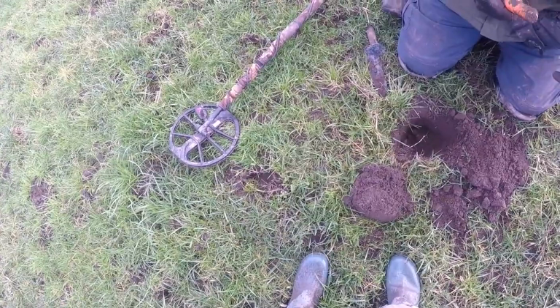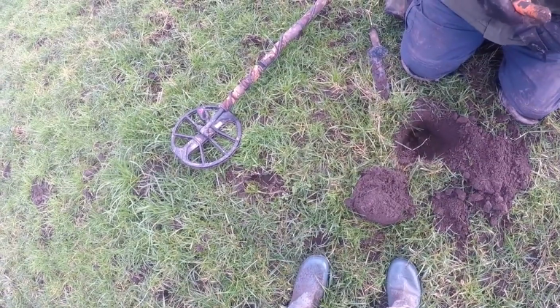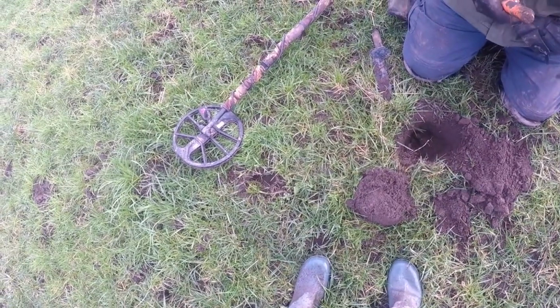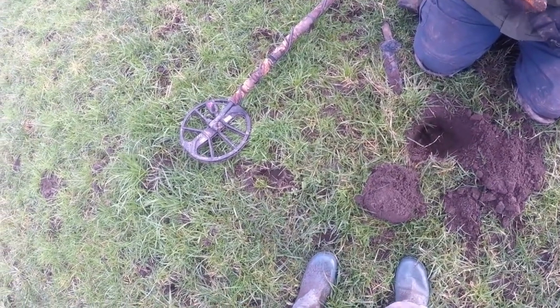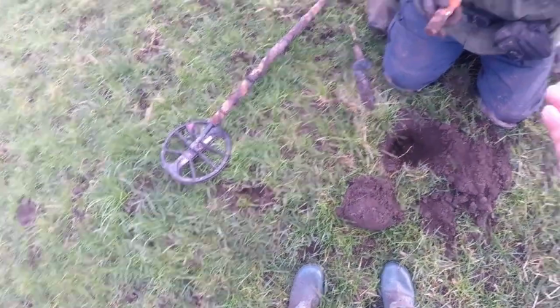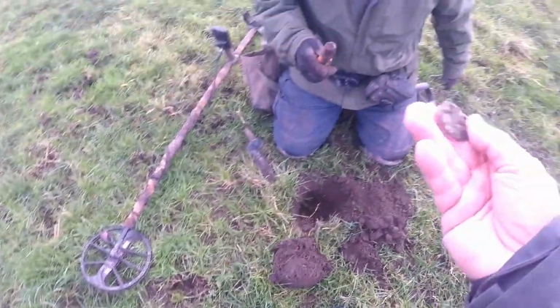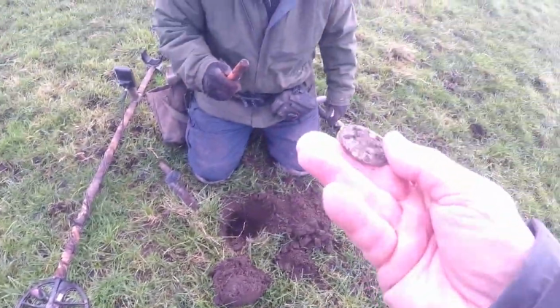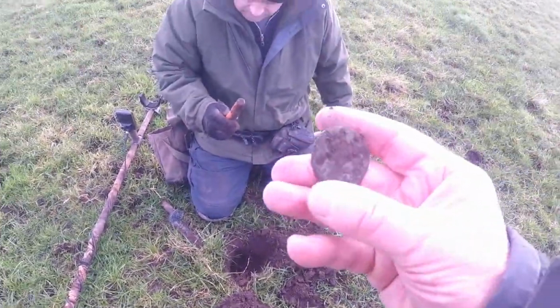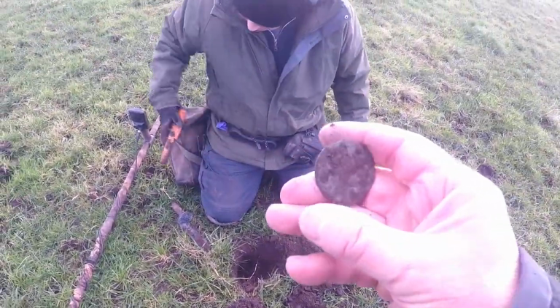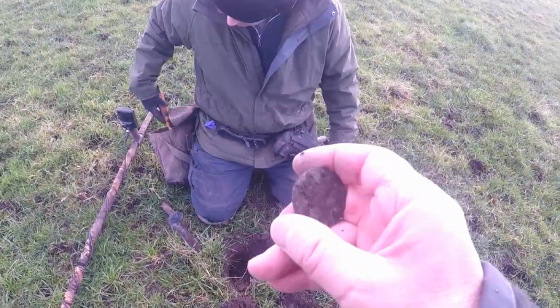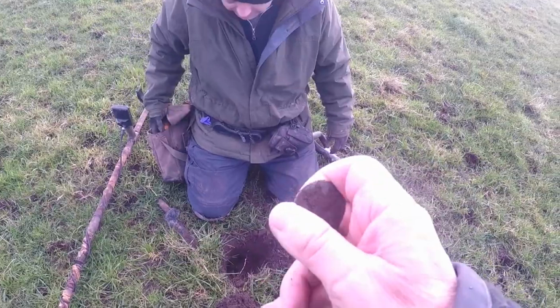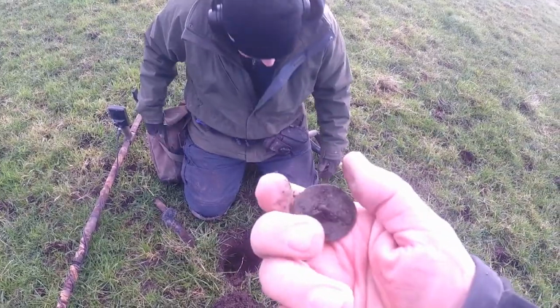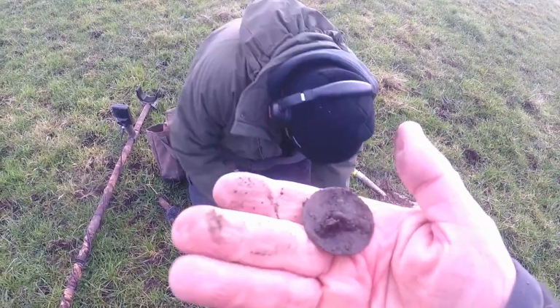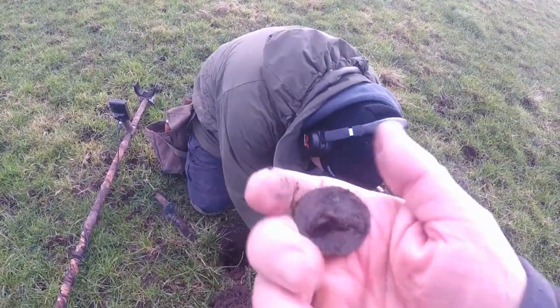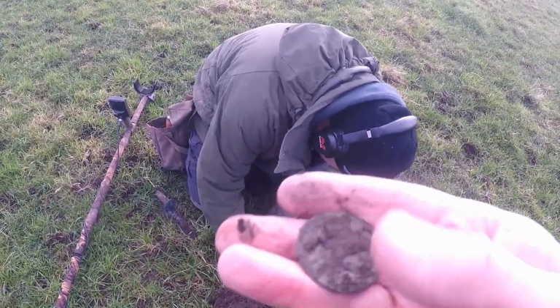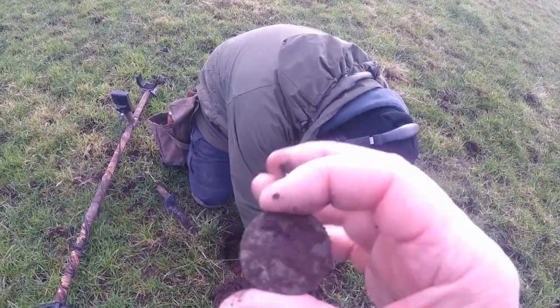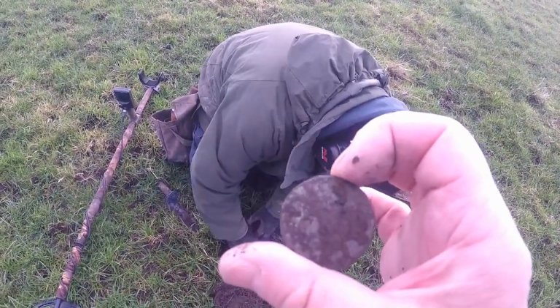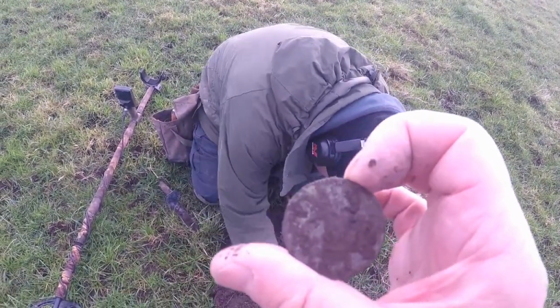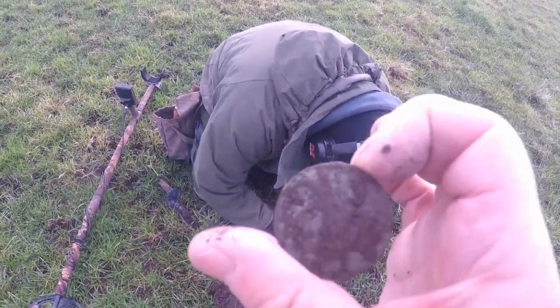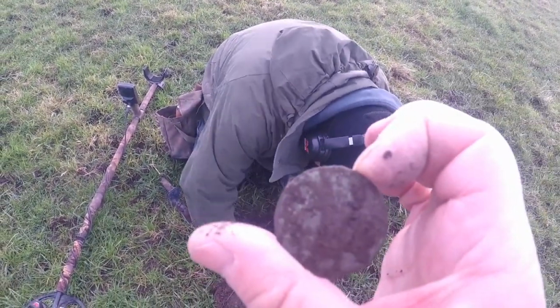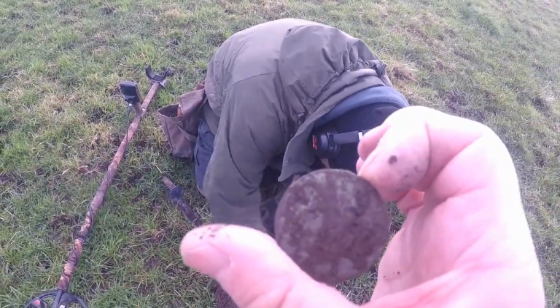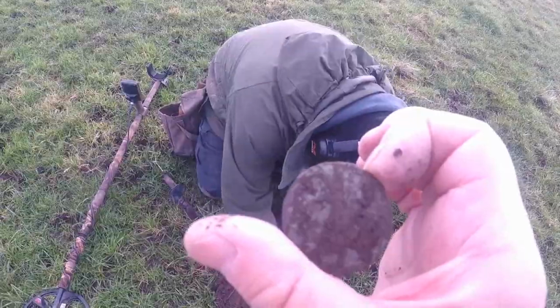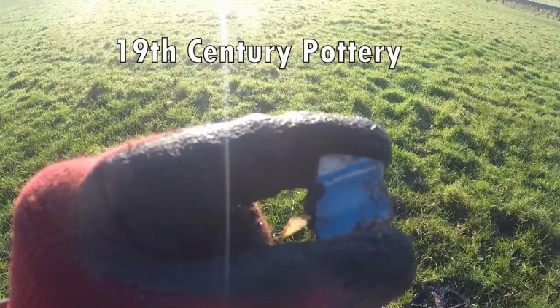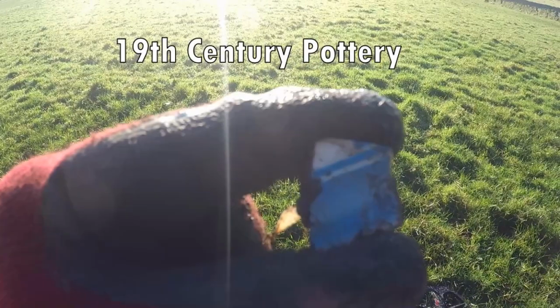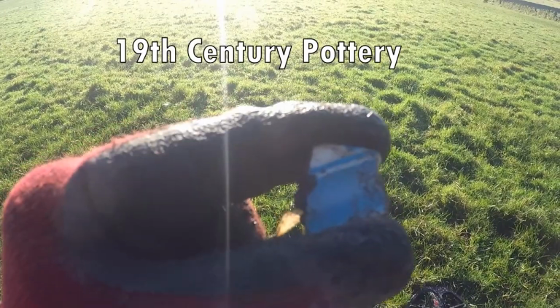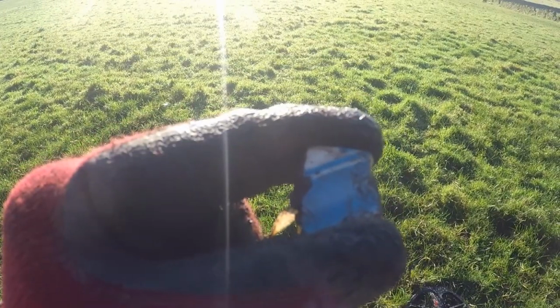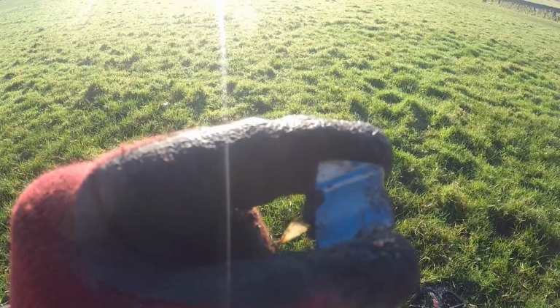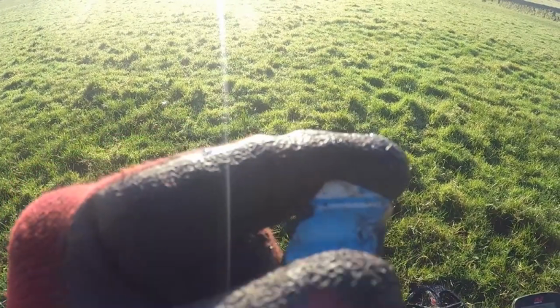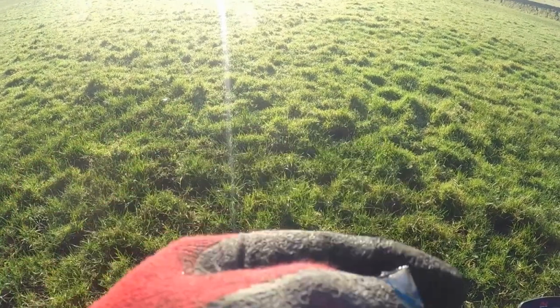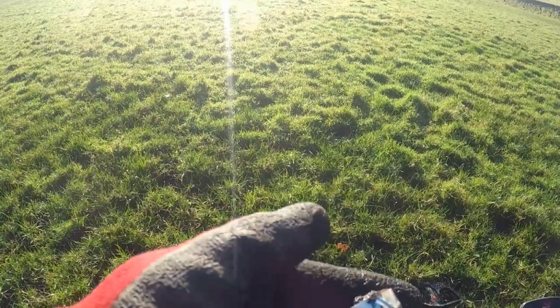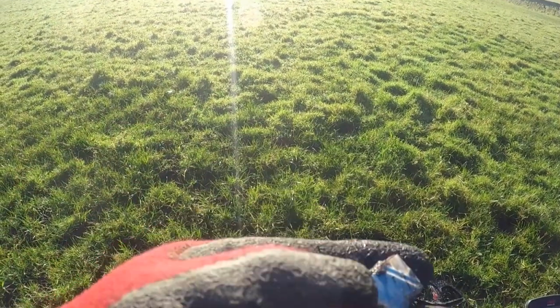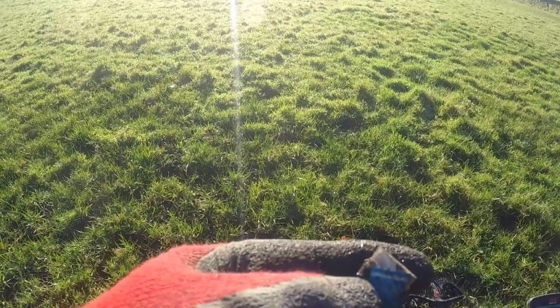It's a massive button. That's a big 17th century, 18th century button. Probably early 19th century, but blue glaze. Very nice.